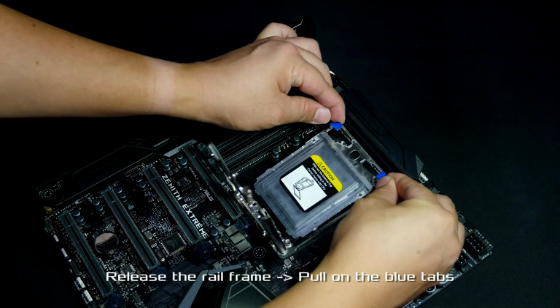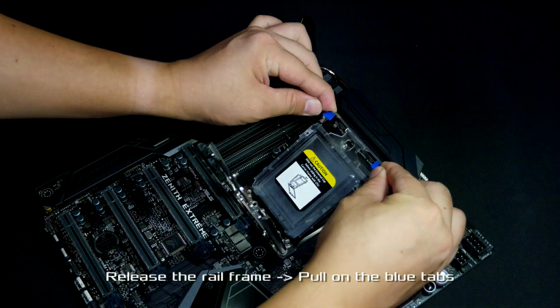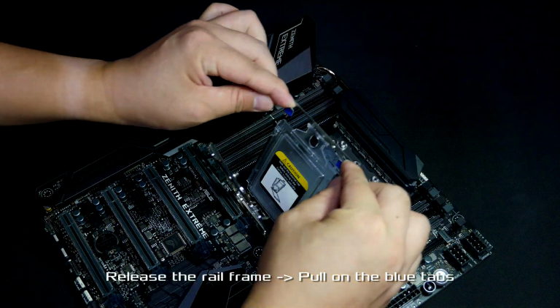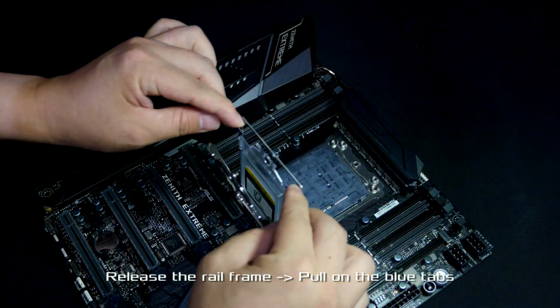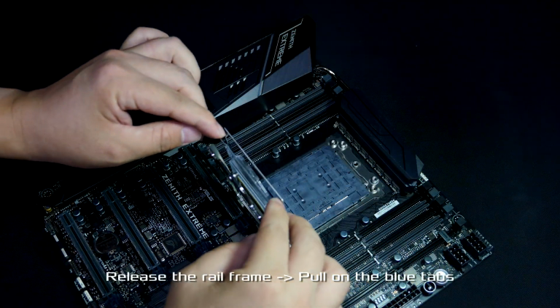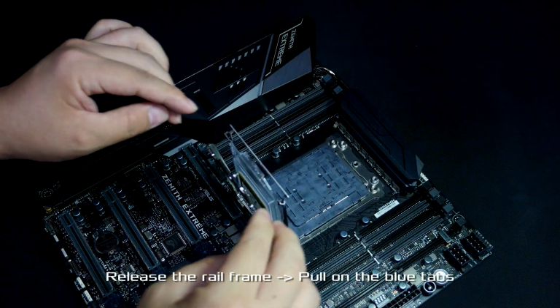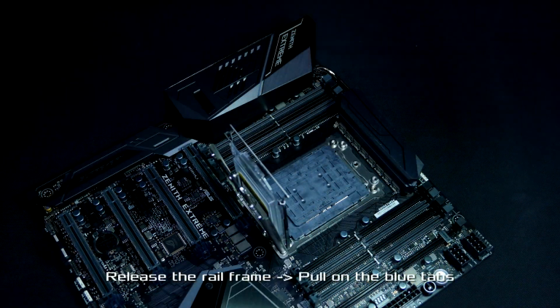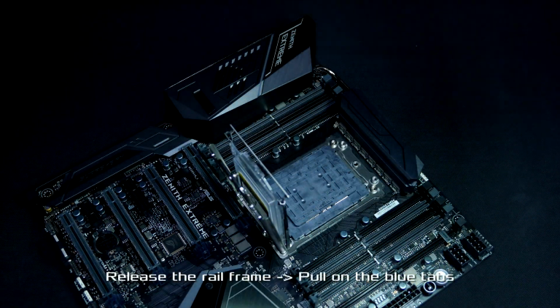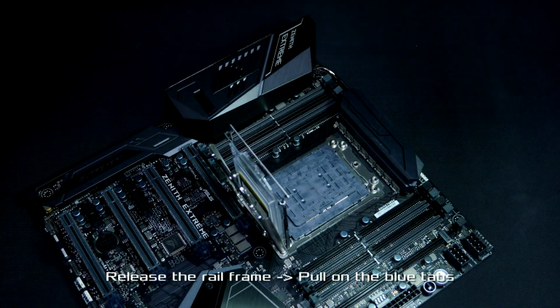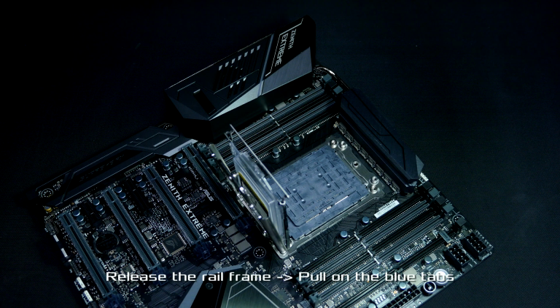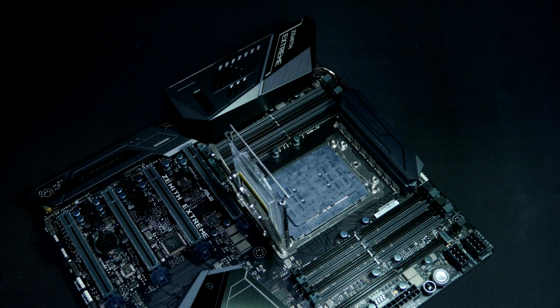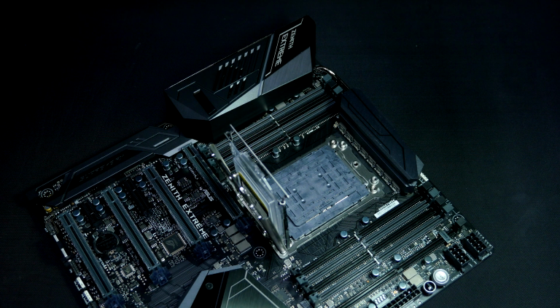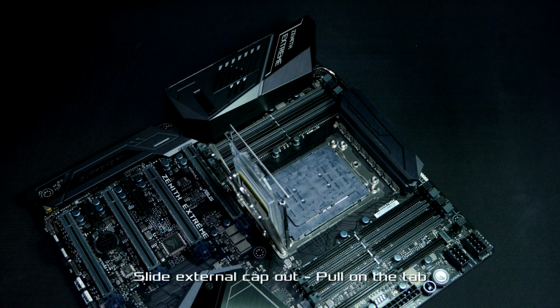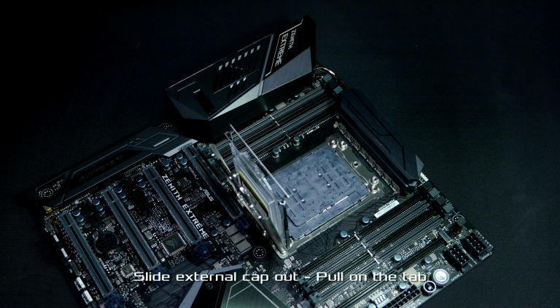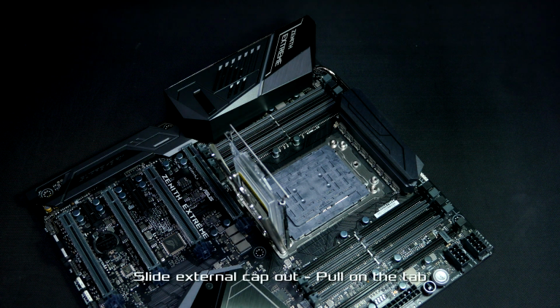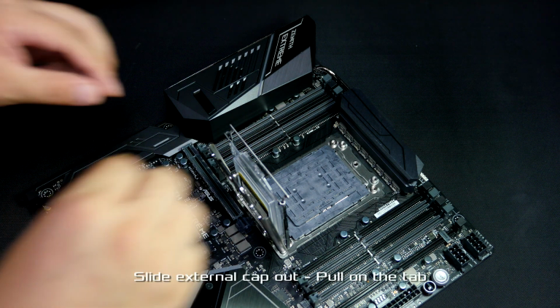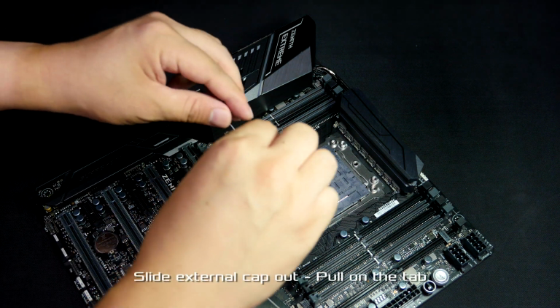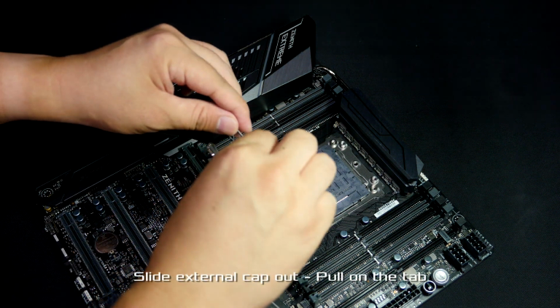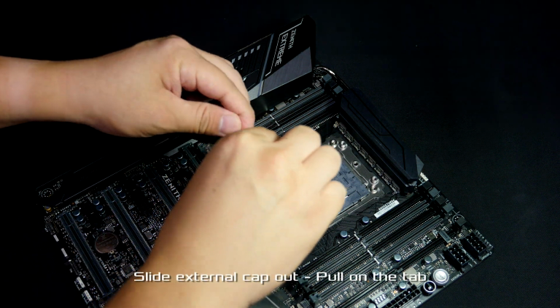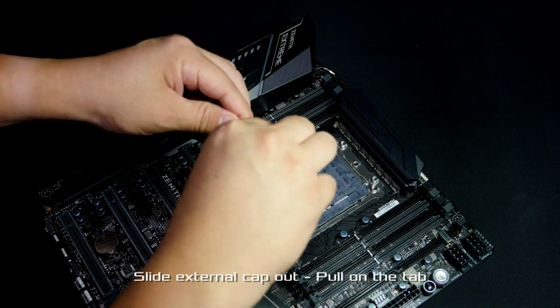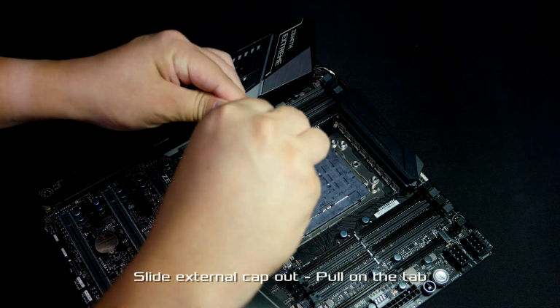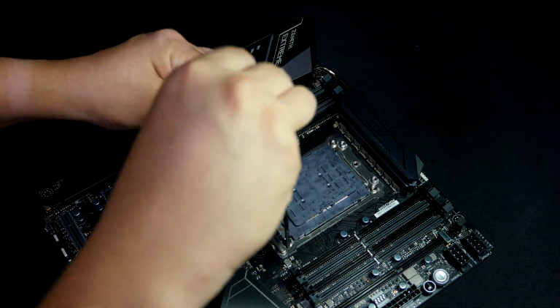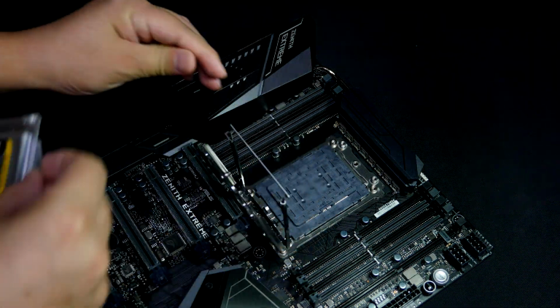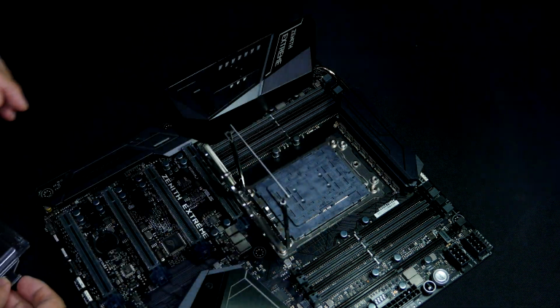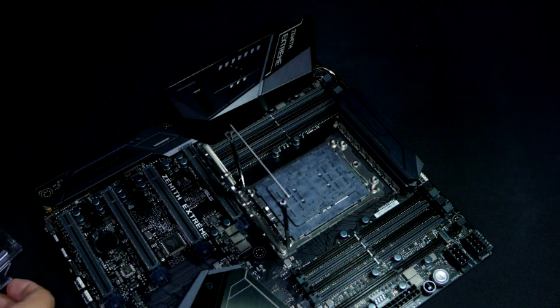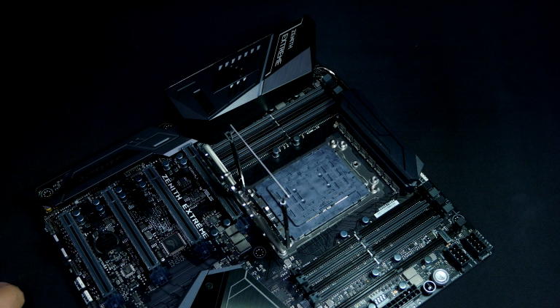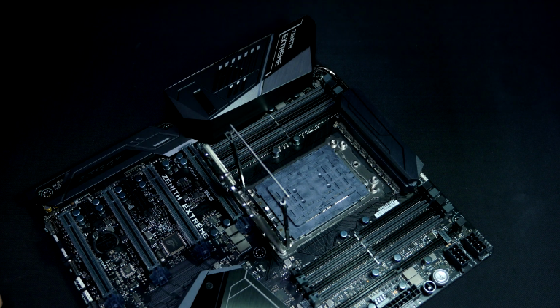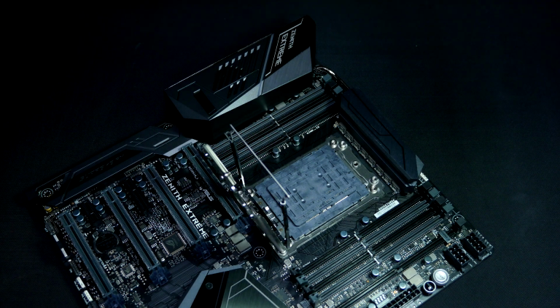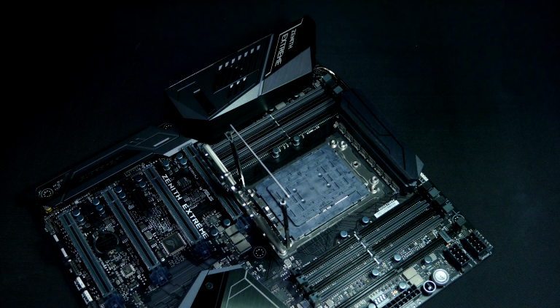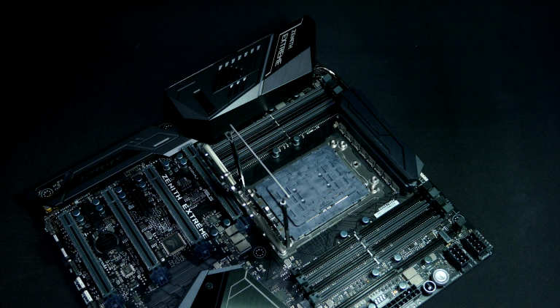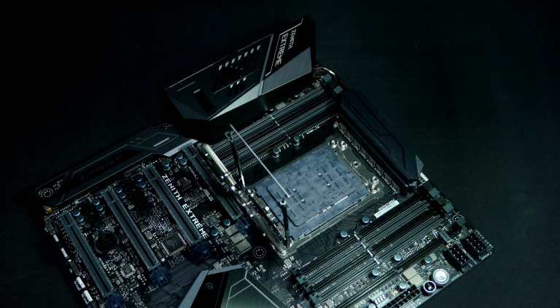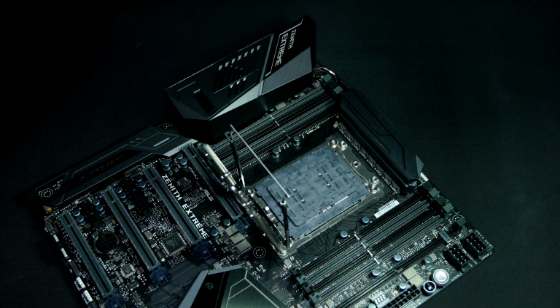Release the rail frame by pulling on the blue tabs. Next, slide the external cap out by pulling on the tab, and replace the cap with your new Ryzen Threadripper.